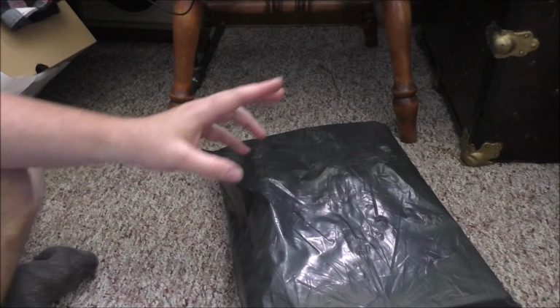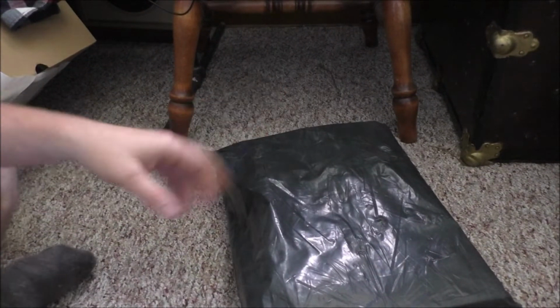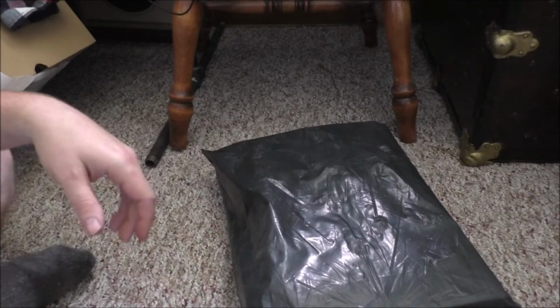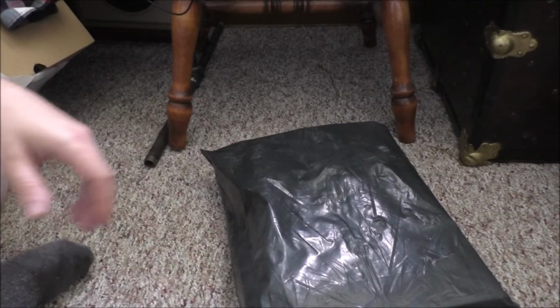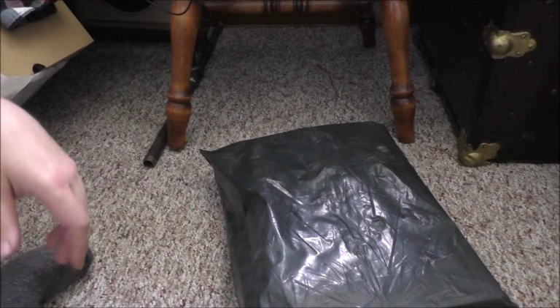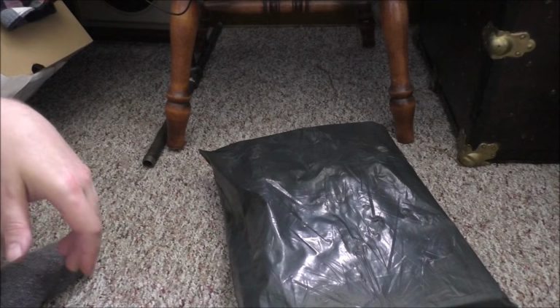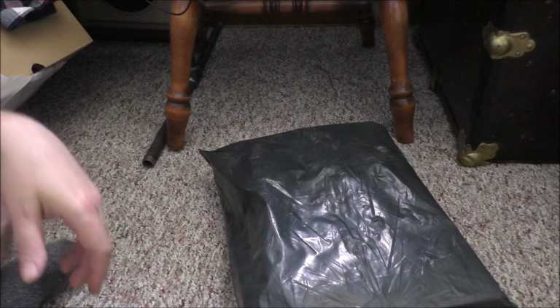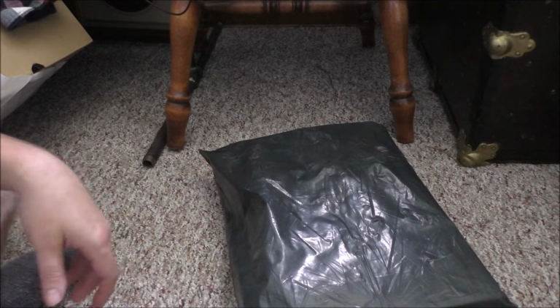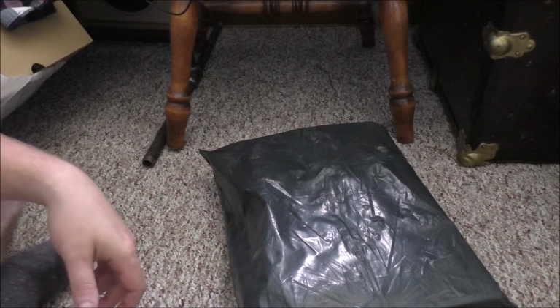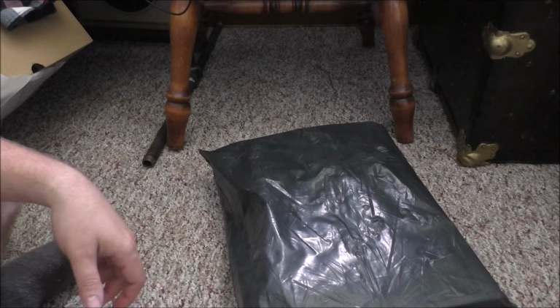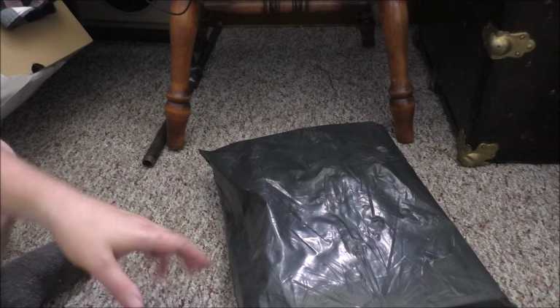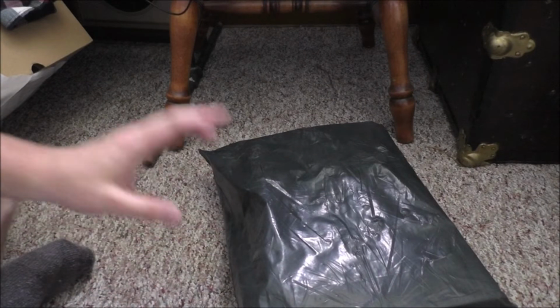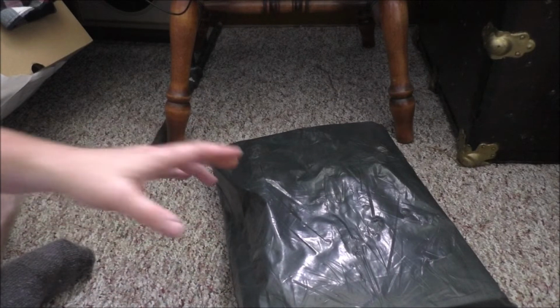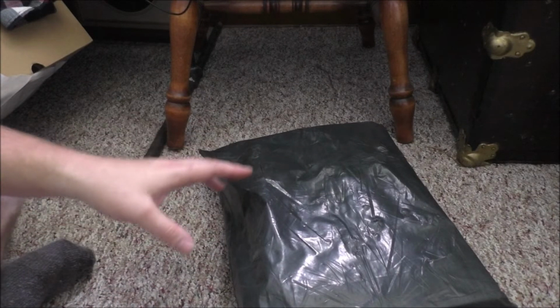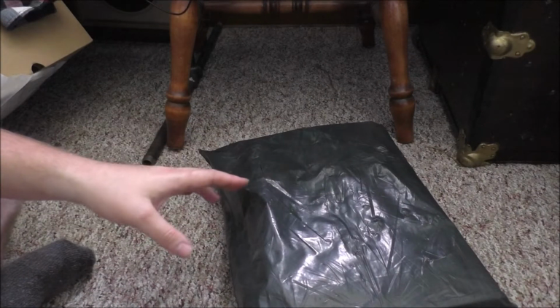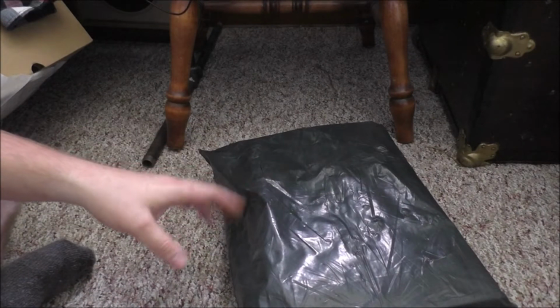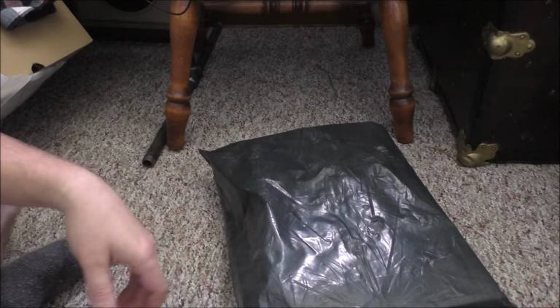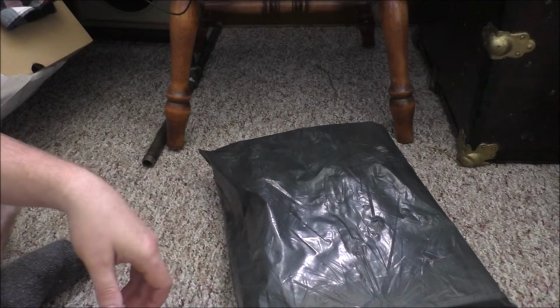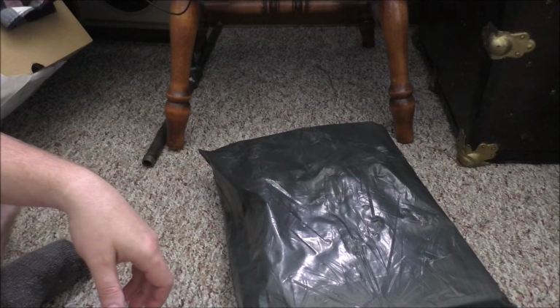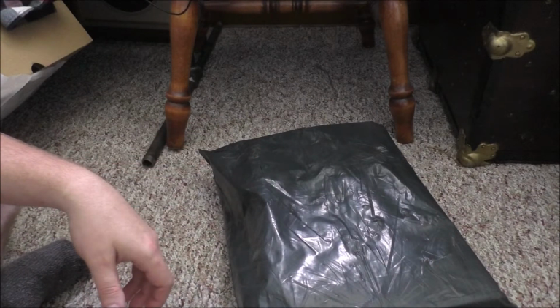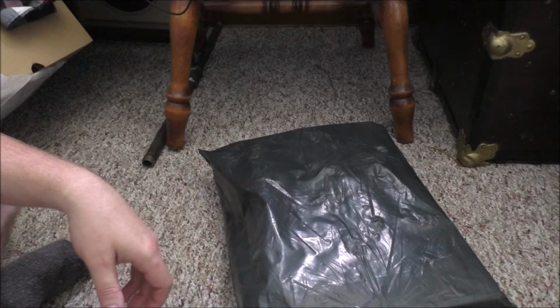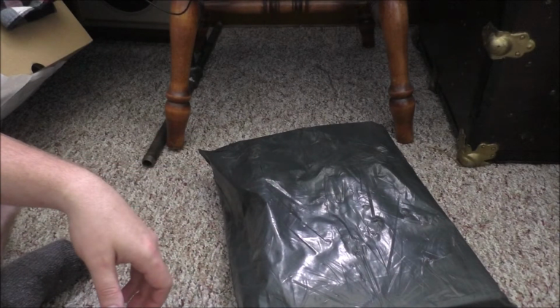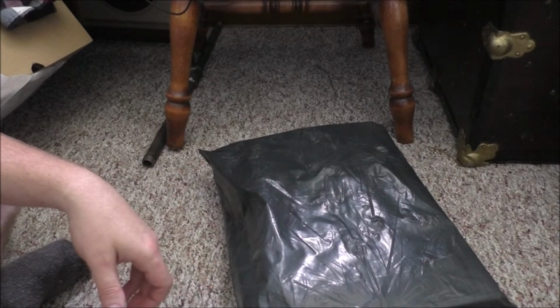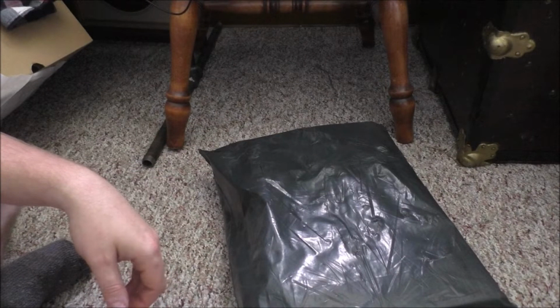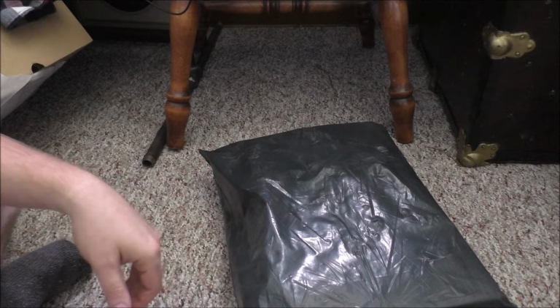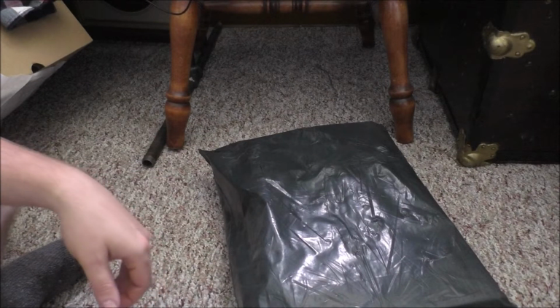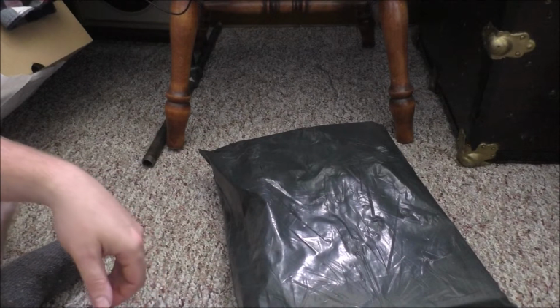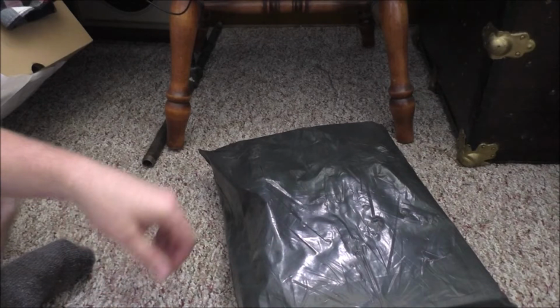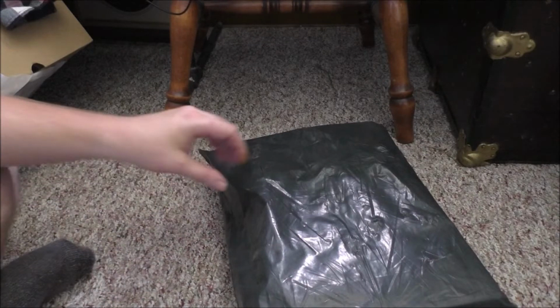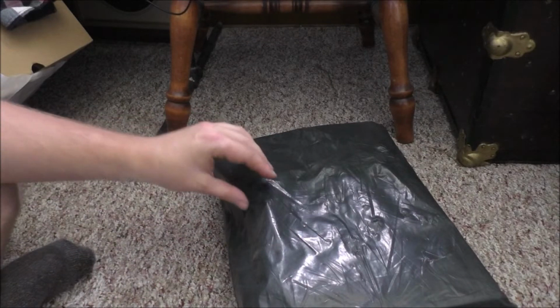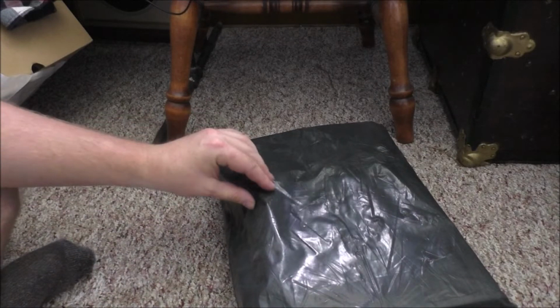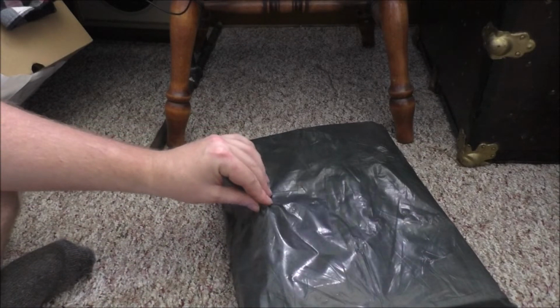Hey guys, Rob from the off-grid tiny house. Got a package in the mail — a Wish package. Let's open it up and see what we got.